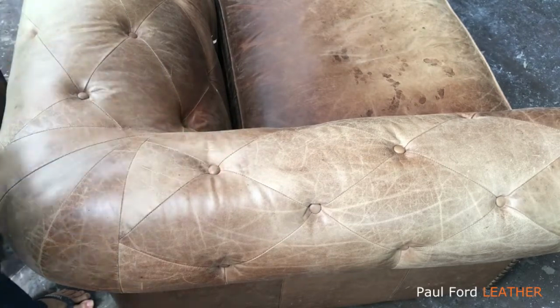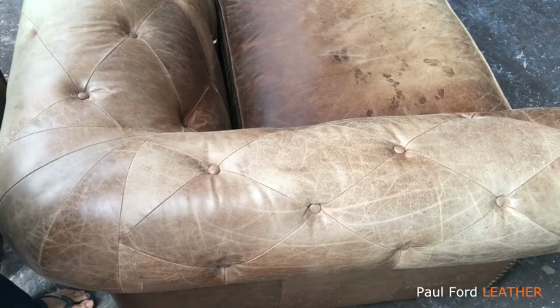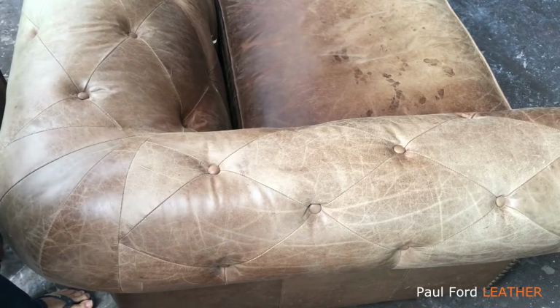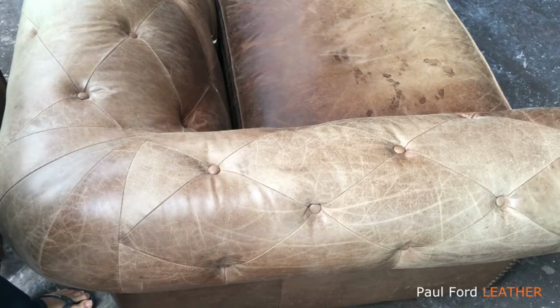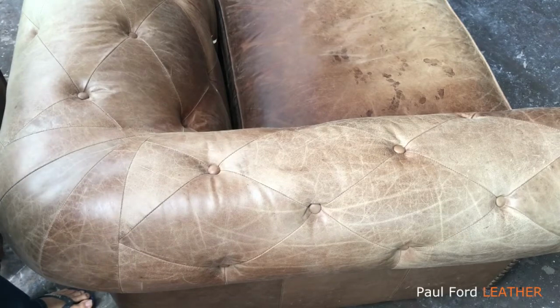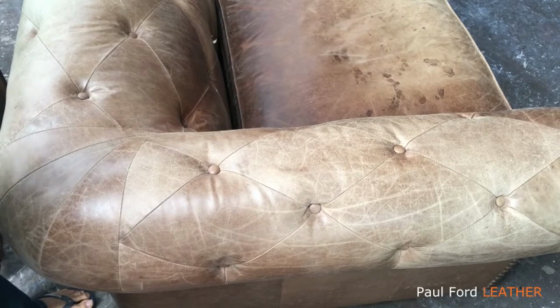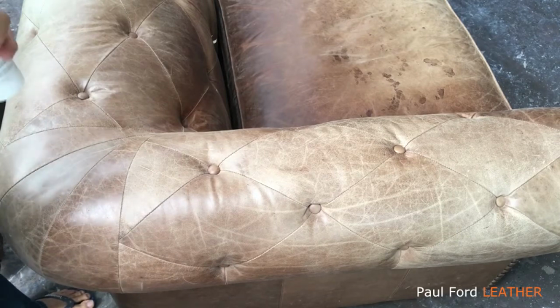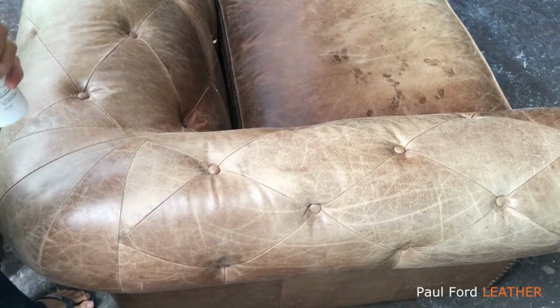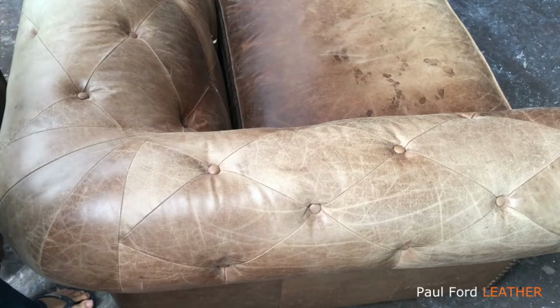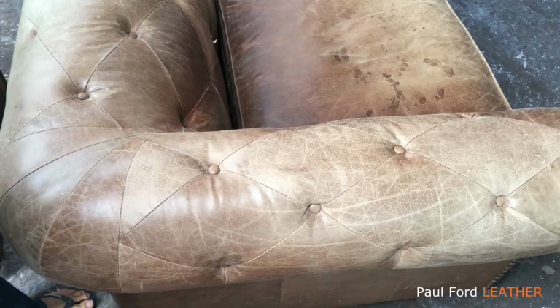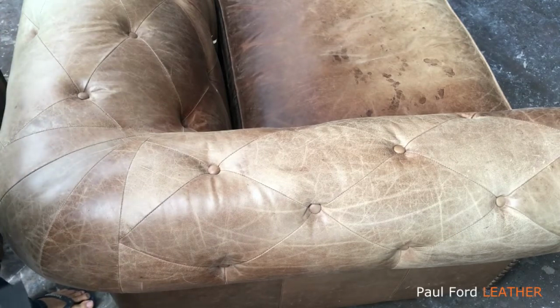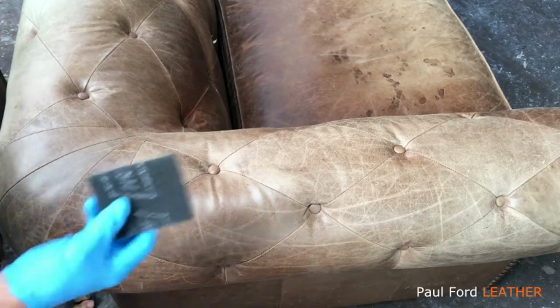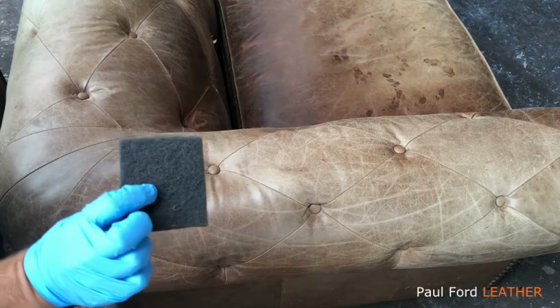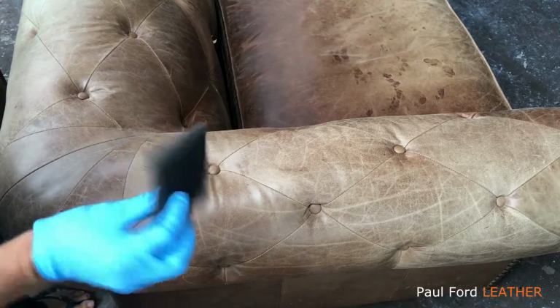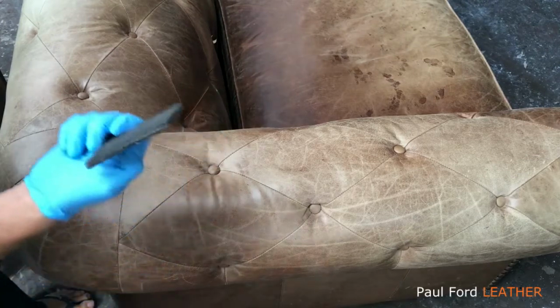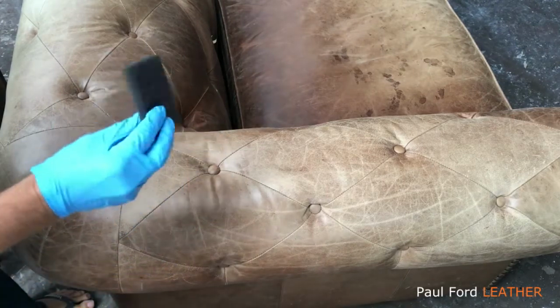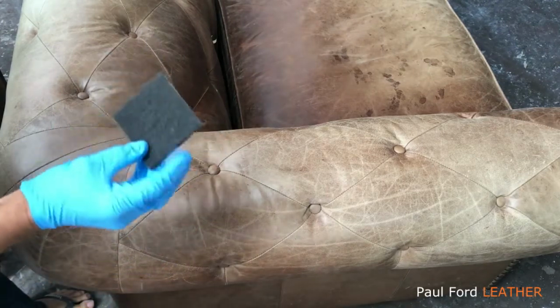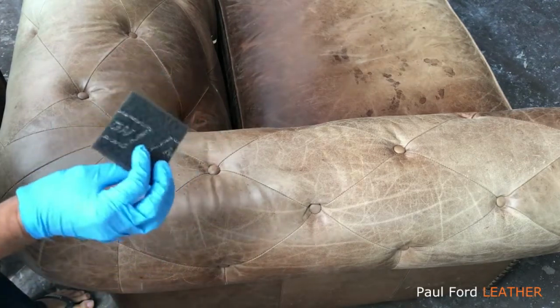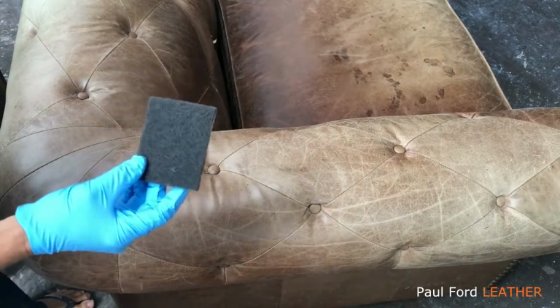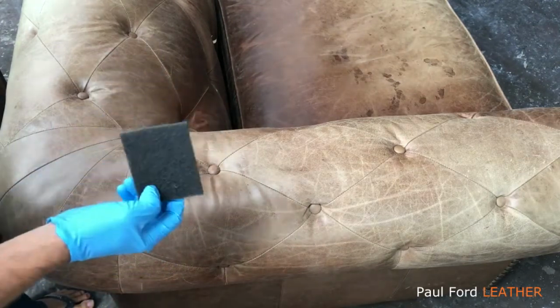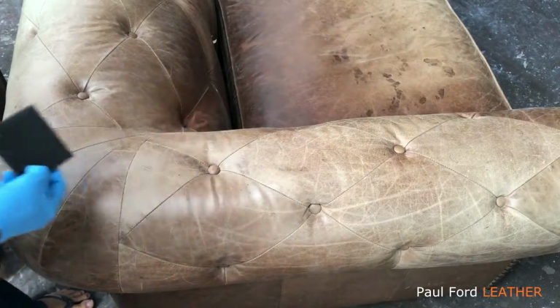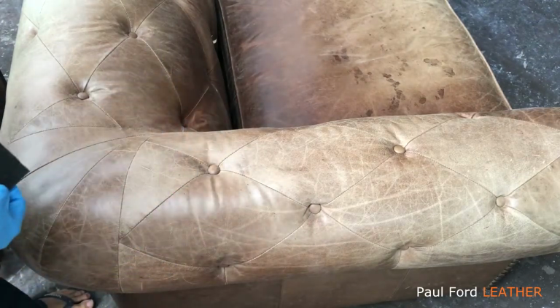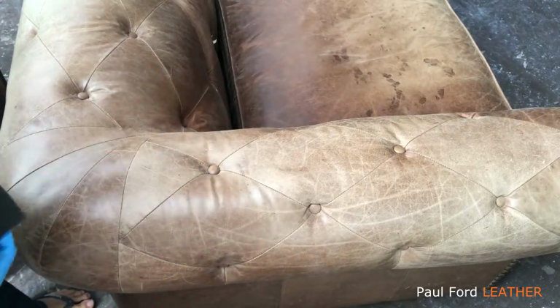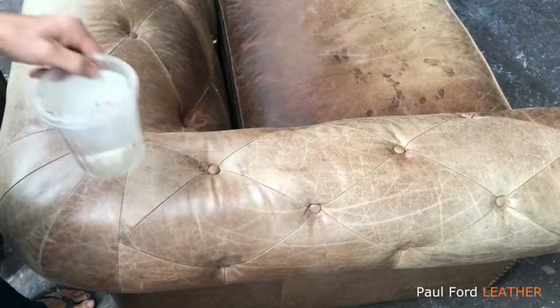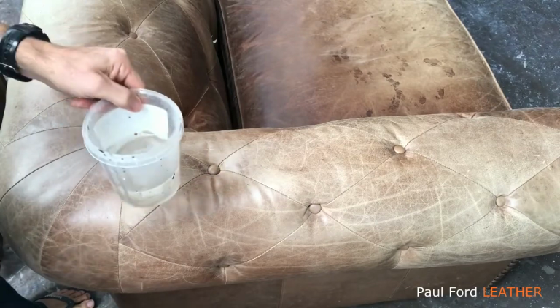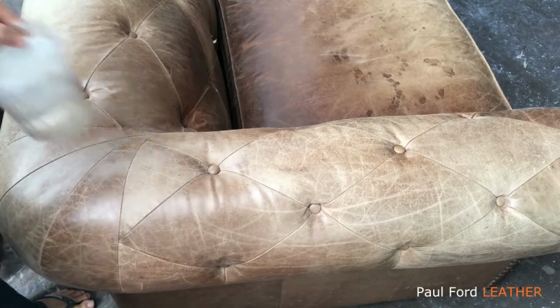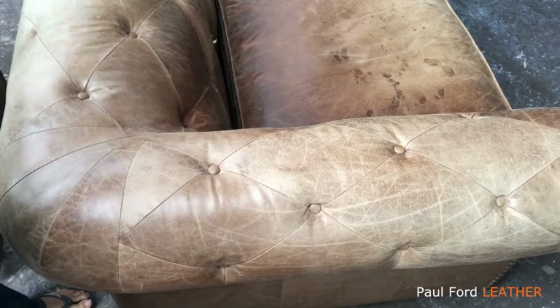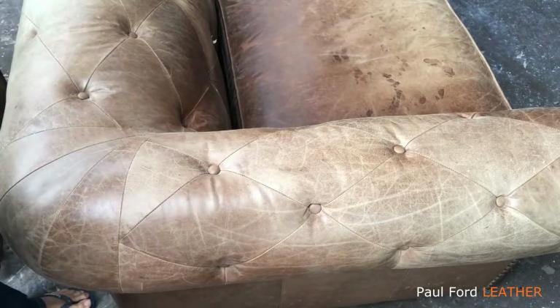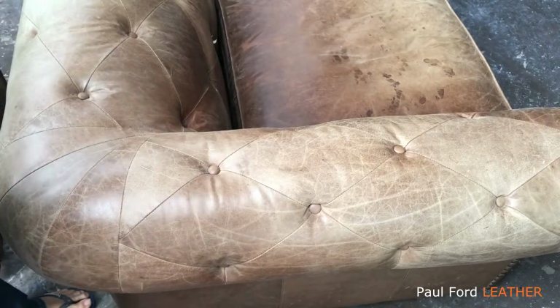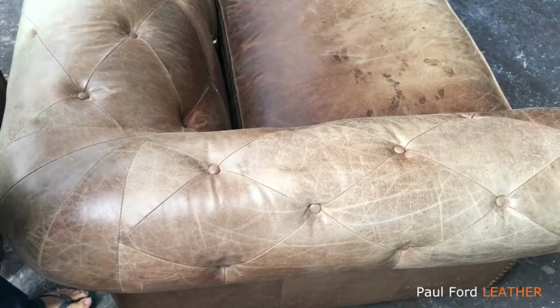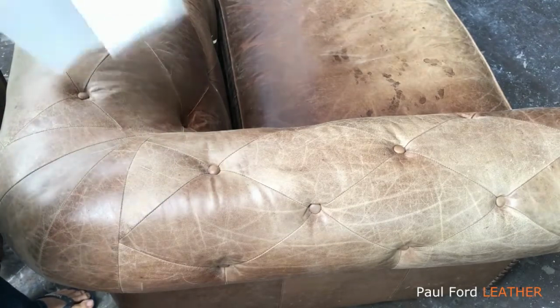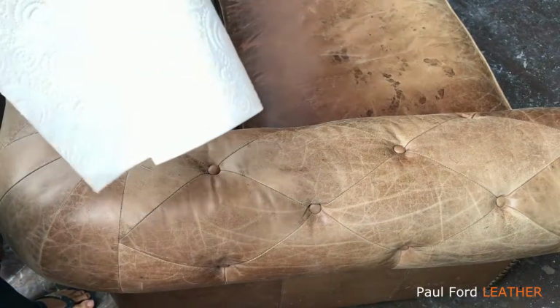So what you're going to need is the leather cleaner, you will need a scouring pad — I use these Superfines. You need a small container of water and you also need some paper towels.